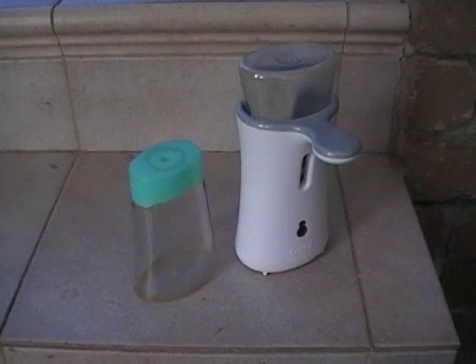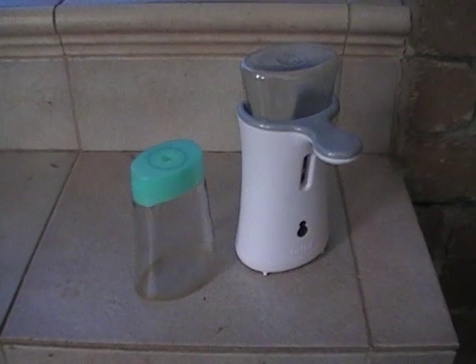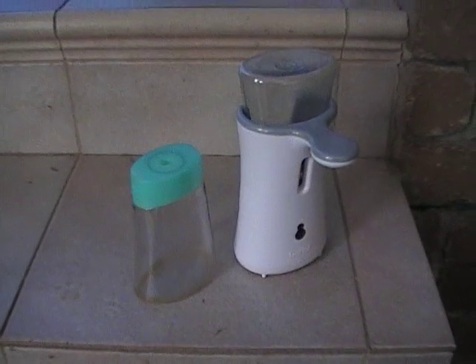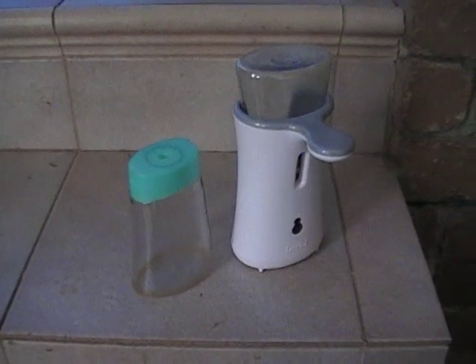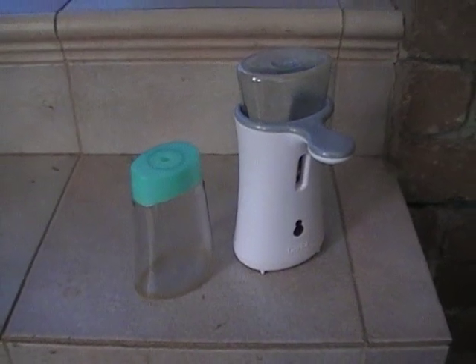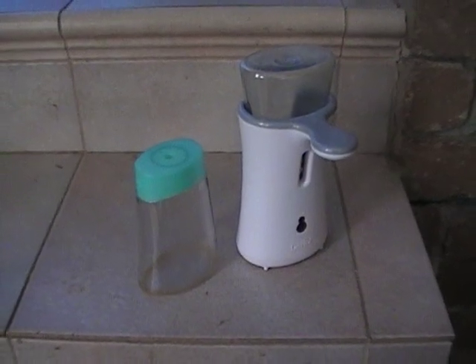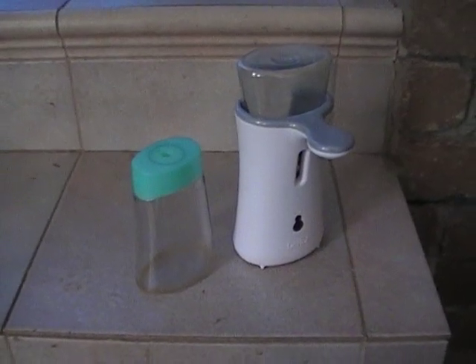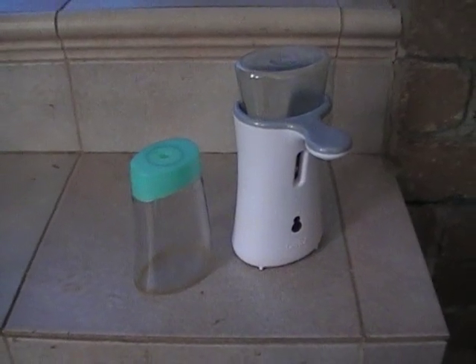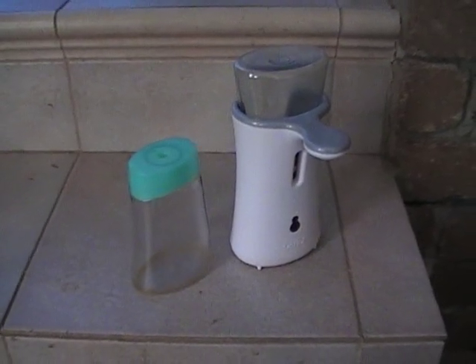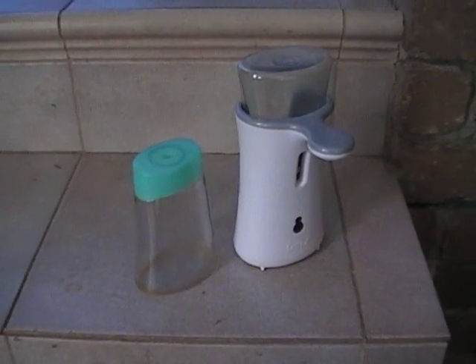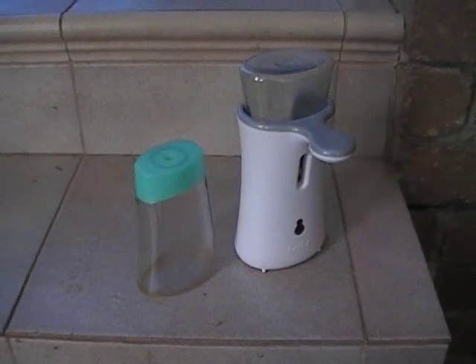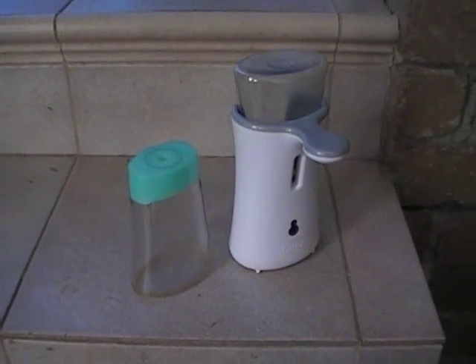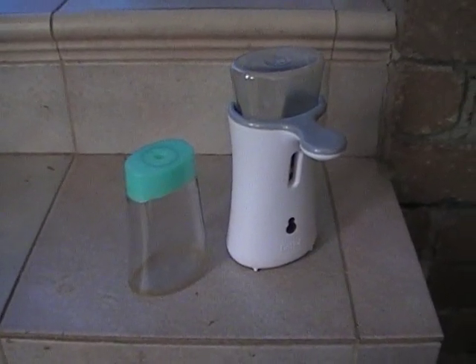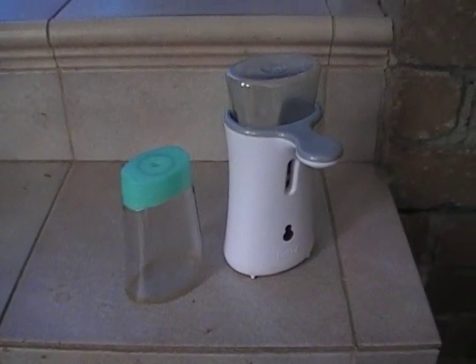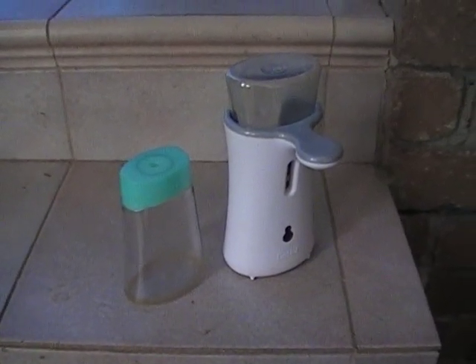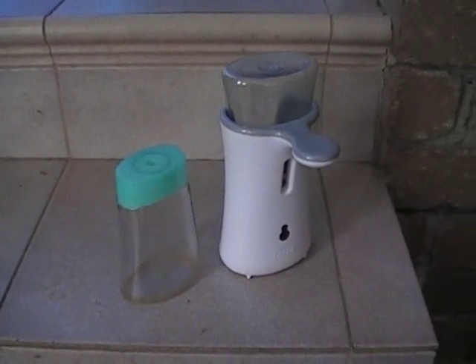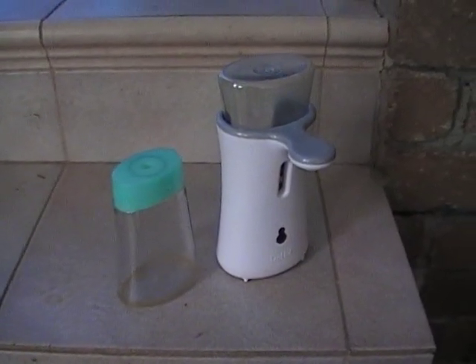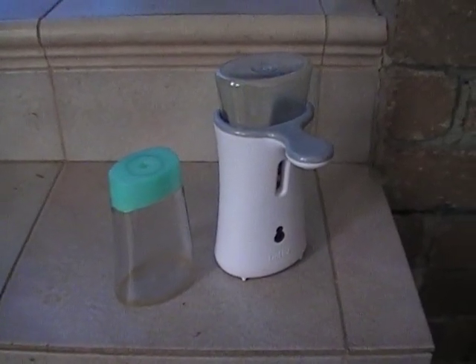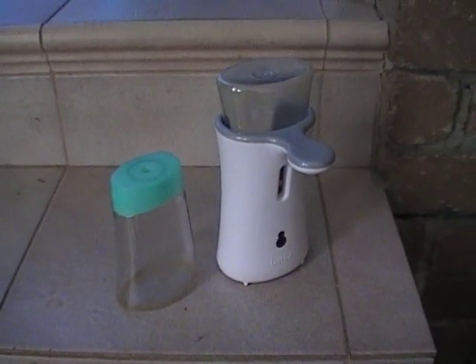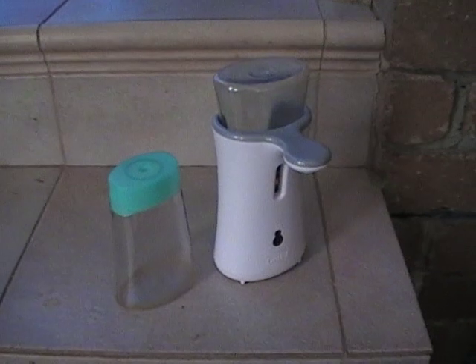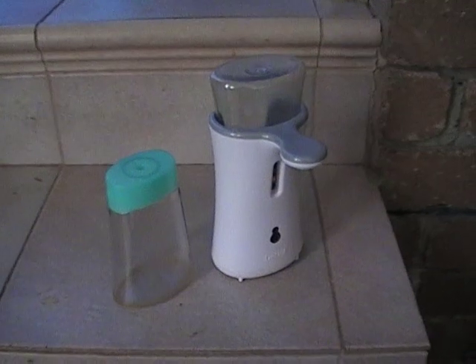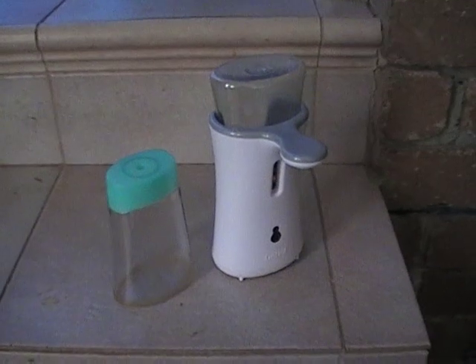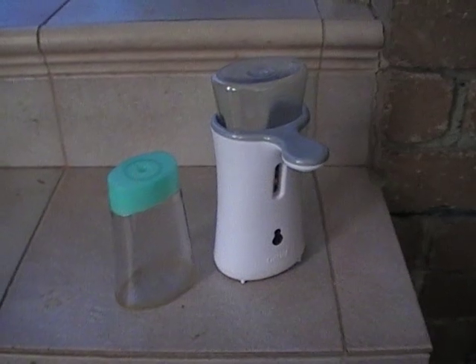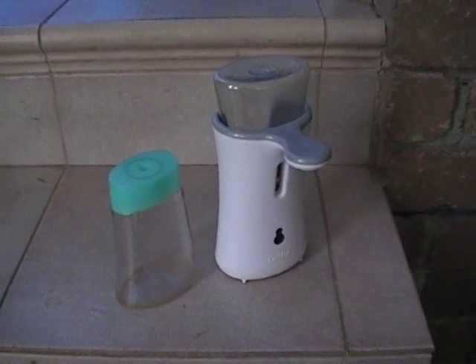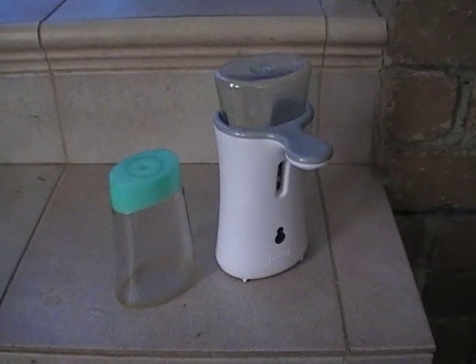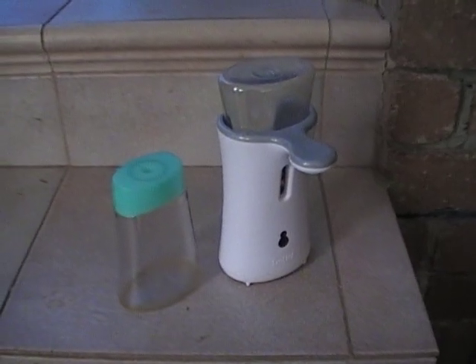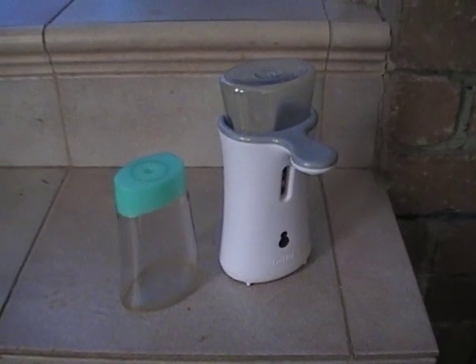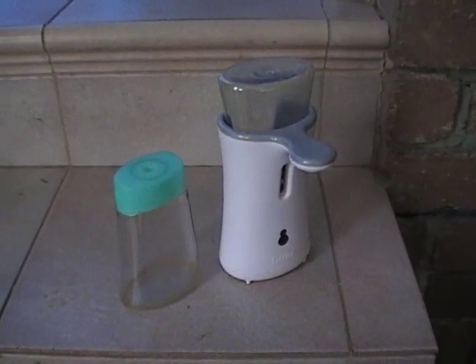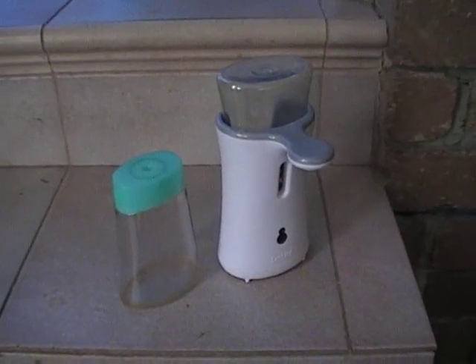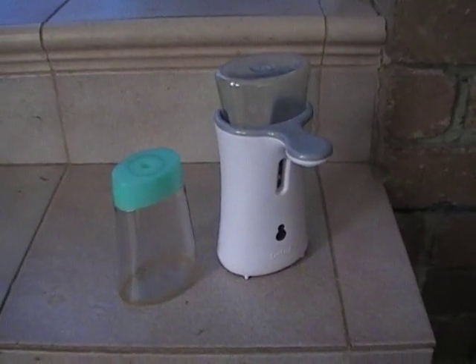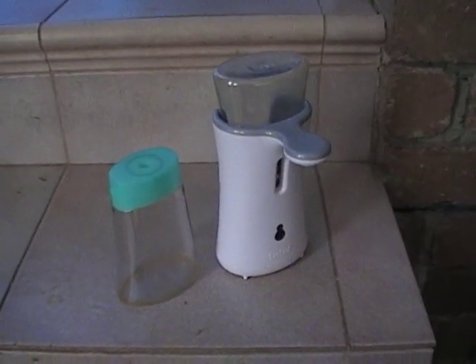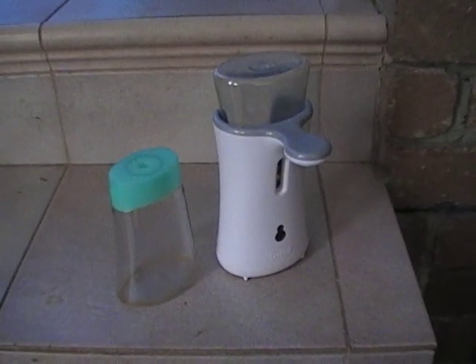Hey everybody, this is a short video on how to refill the Dettol — or Lysol if you're in America — soap dispenser unit.